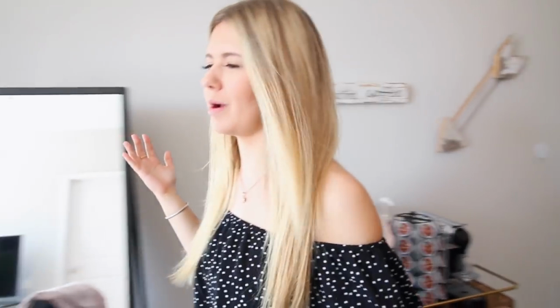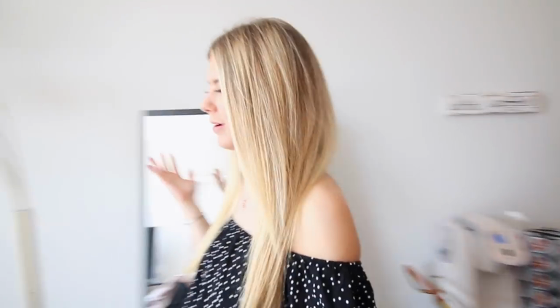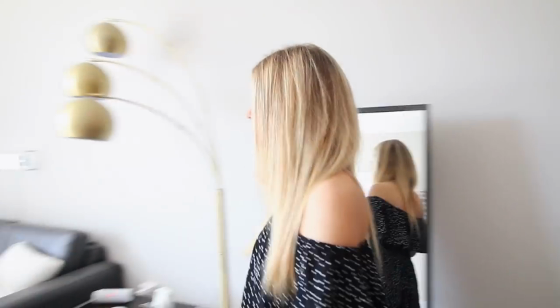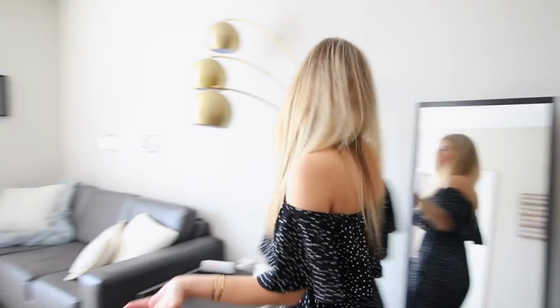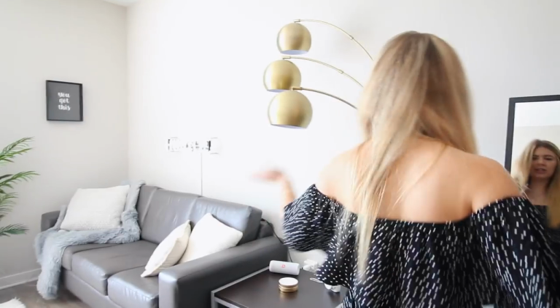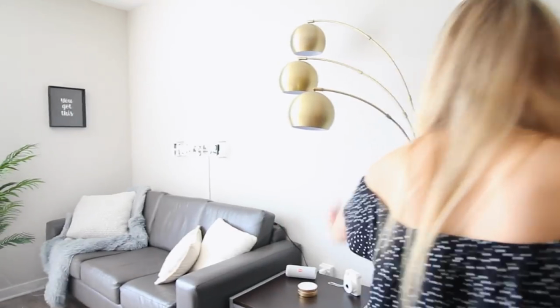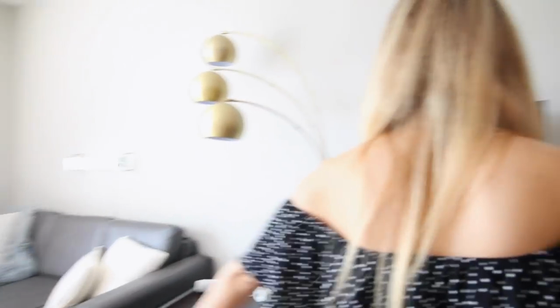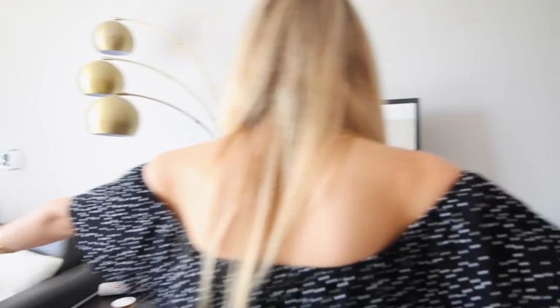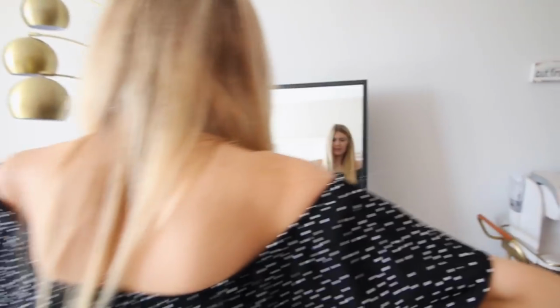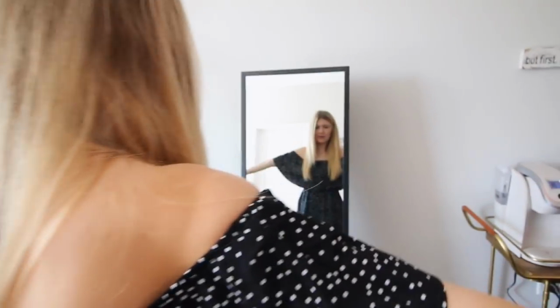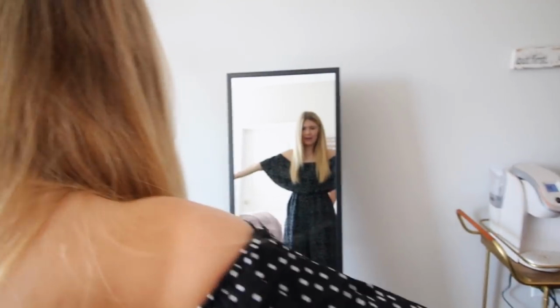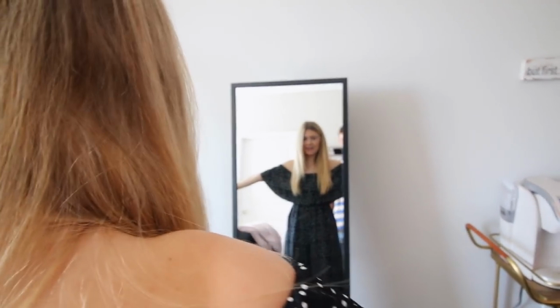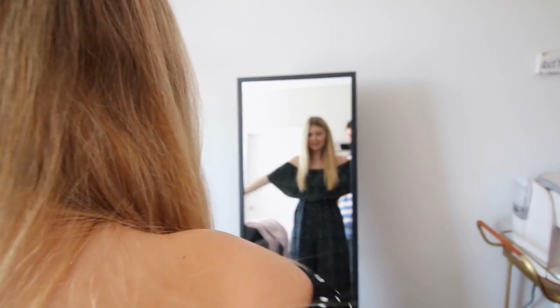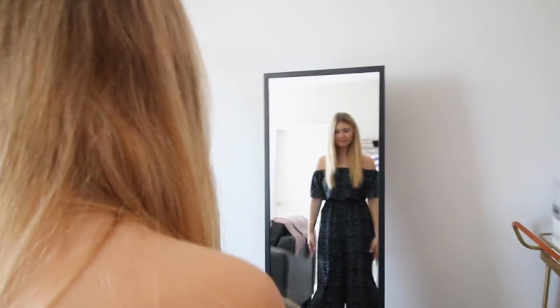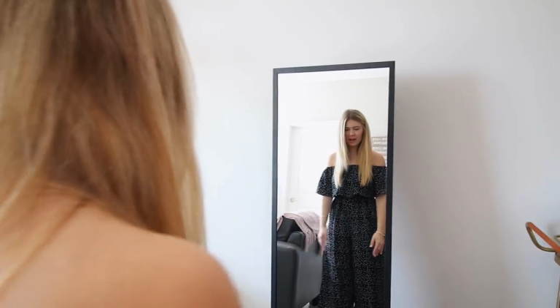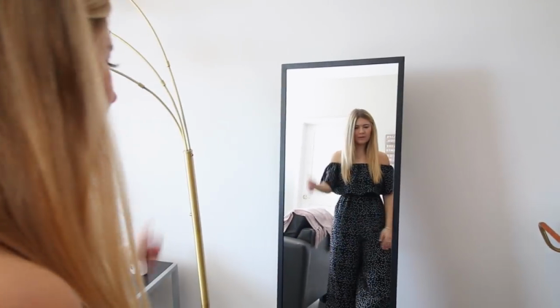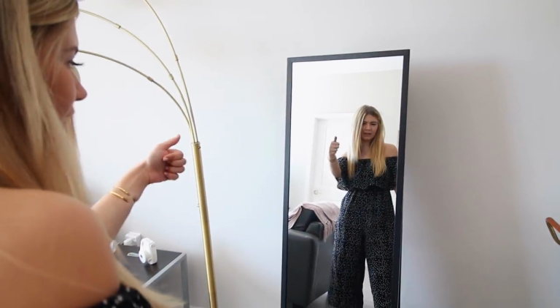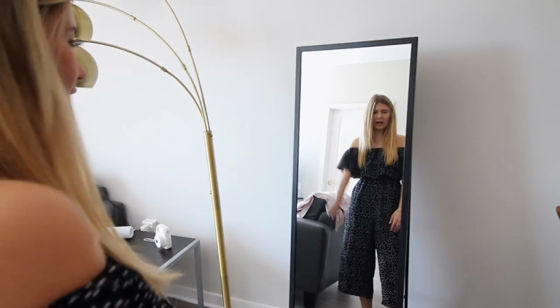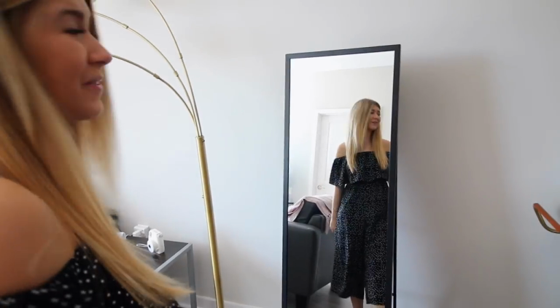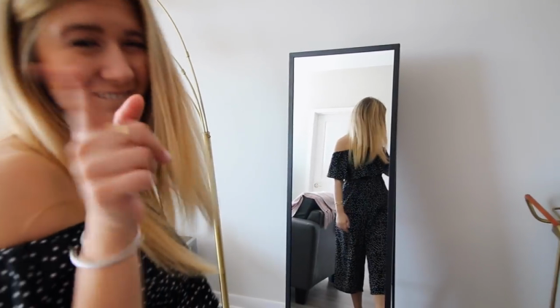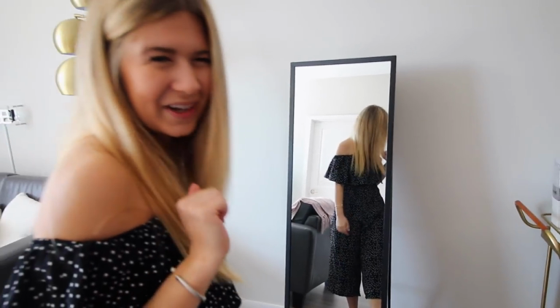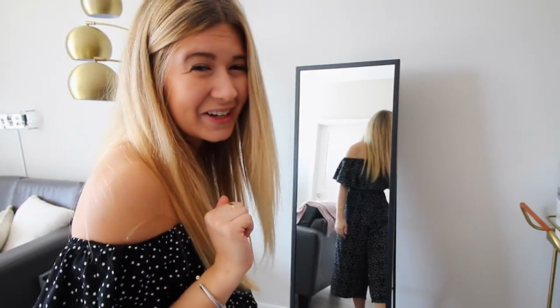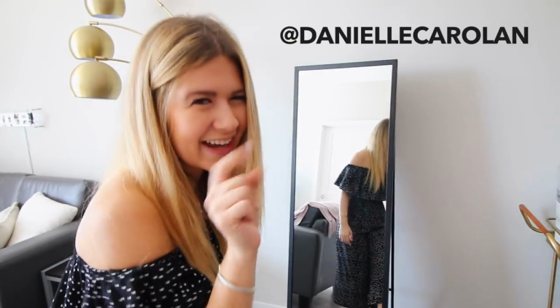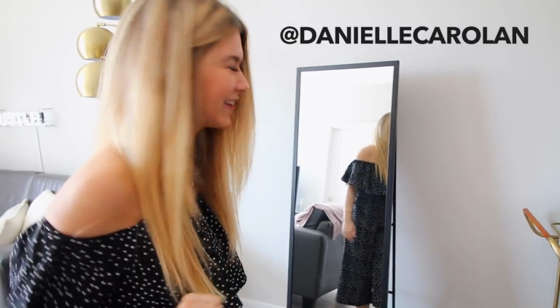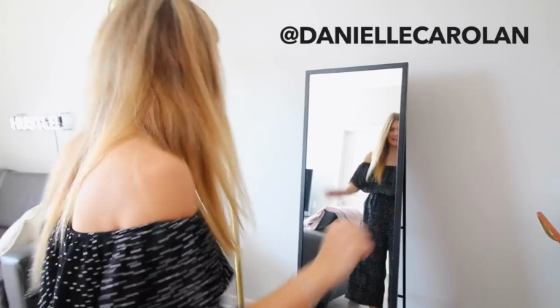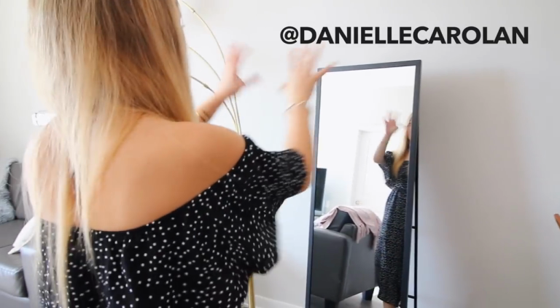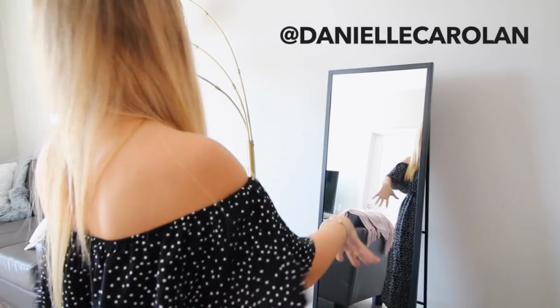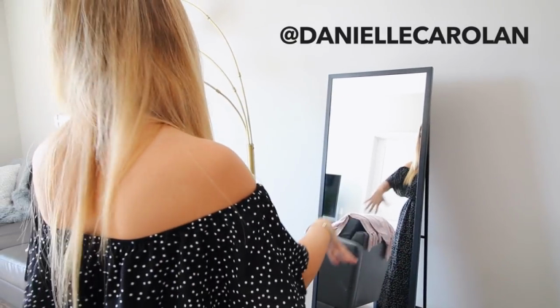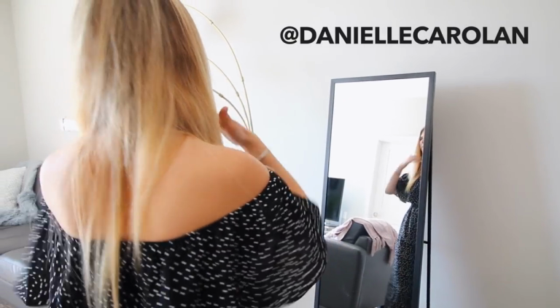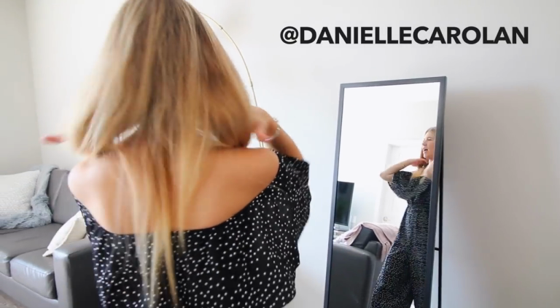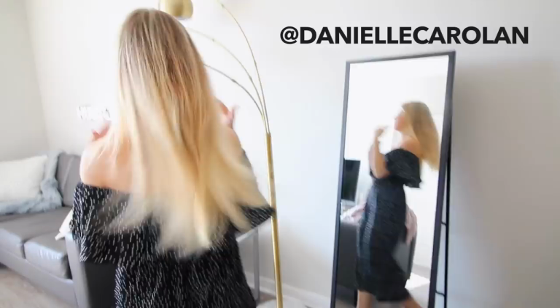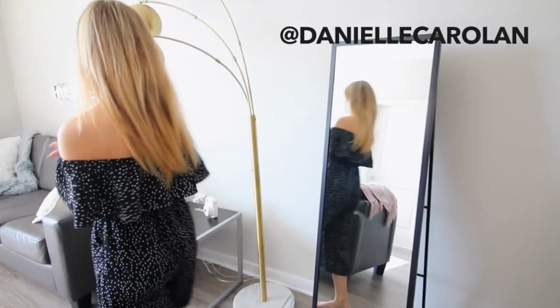Over here is where I do my 'after the day' videos and post to Instagram — follow me at Danielle Caroline. It's a great mirror from Target.